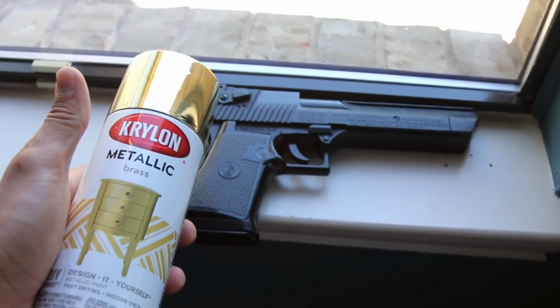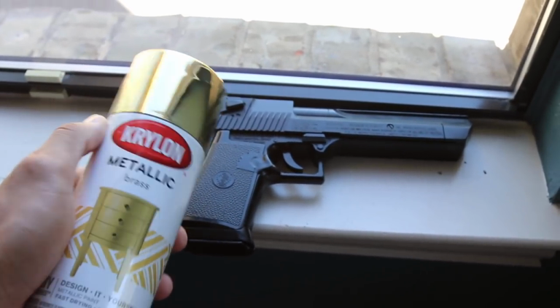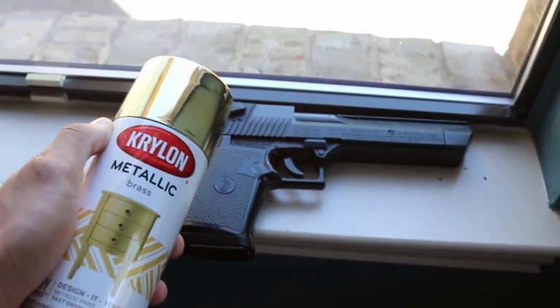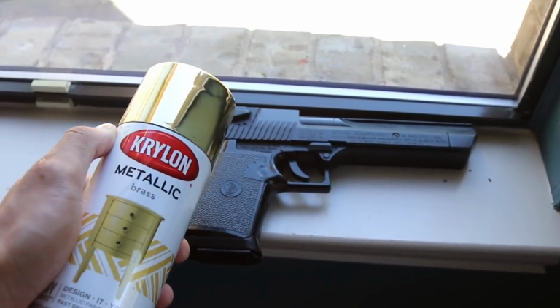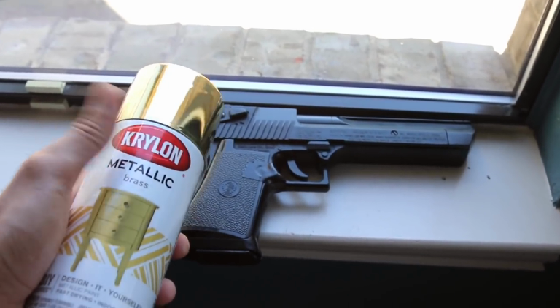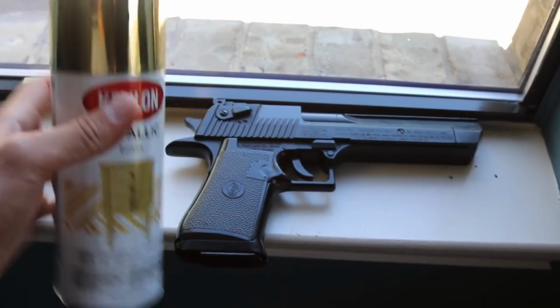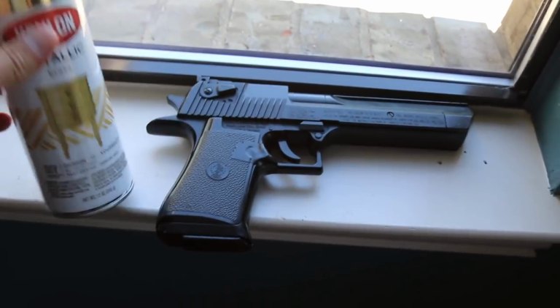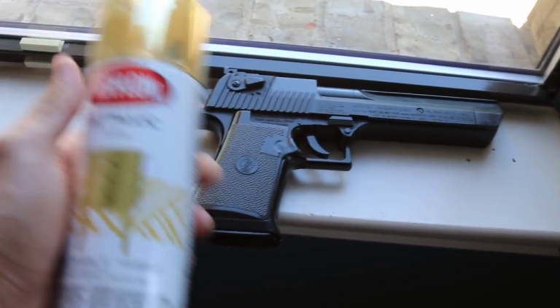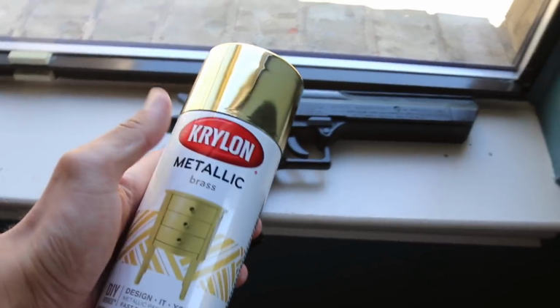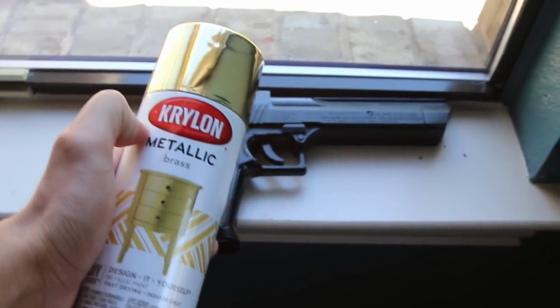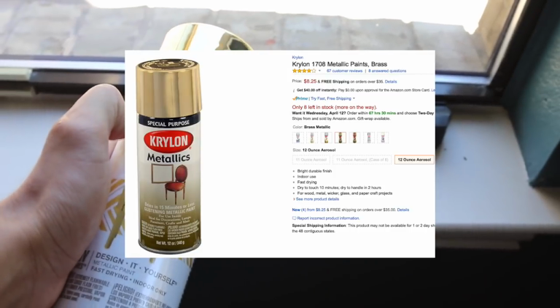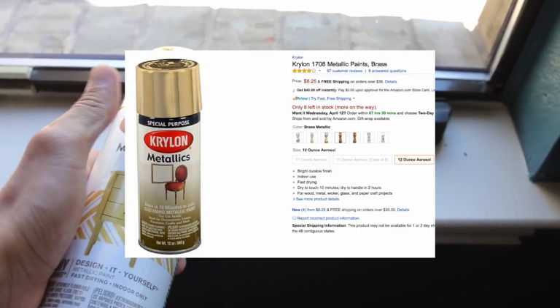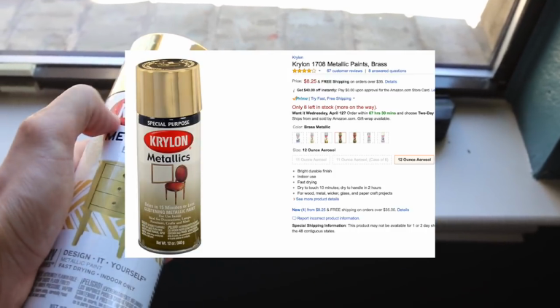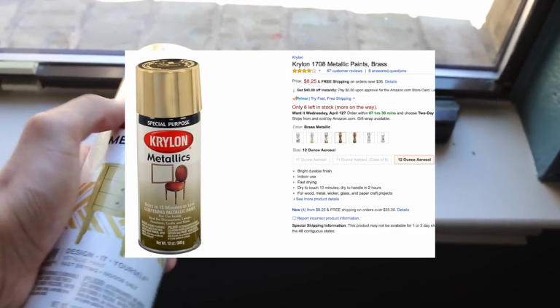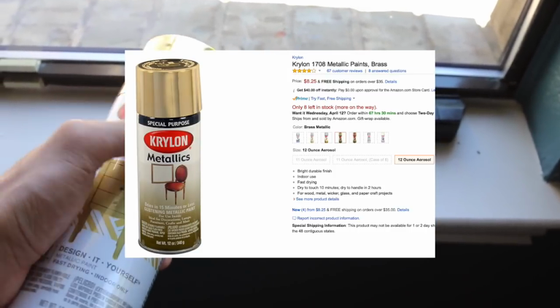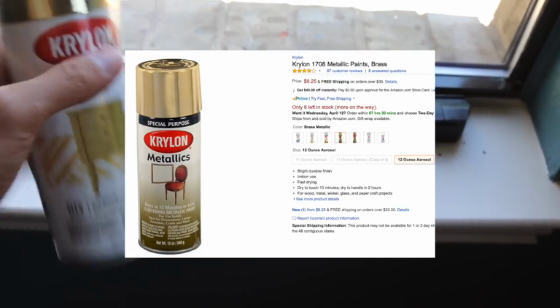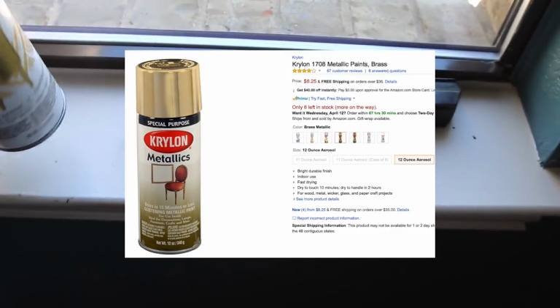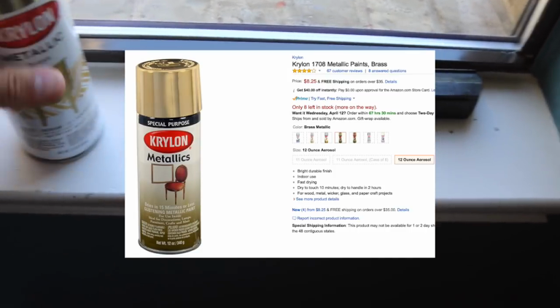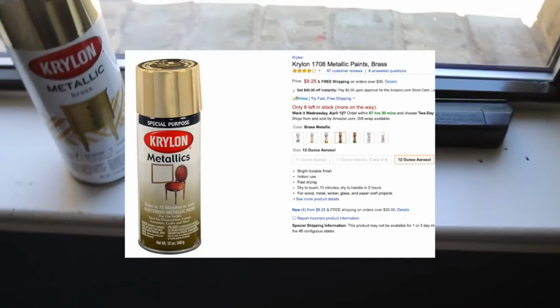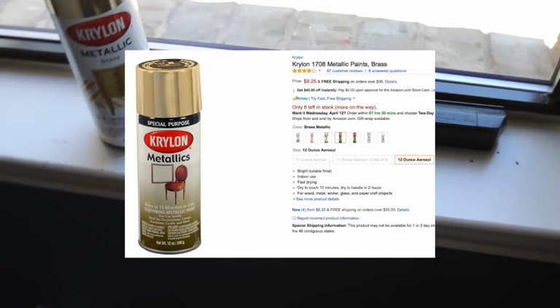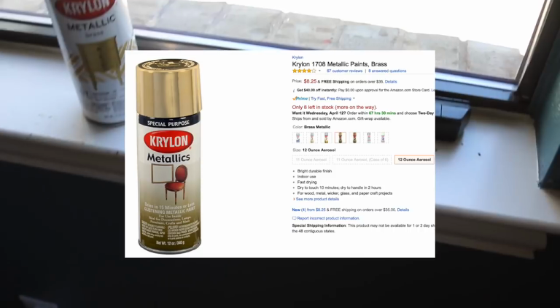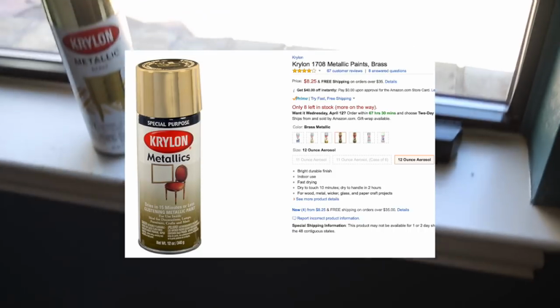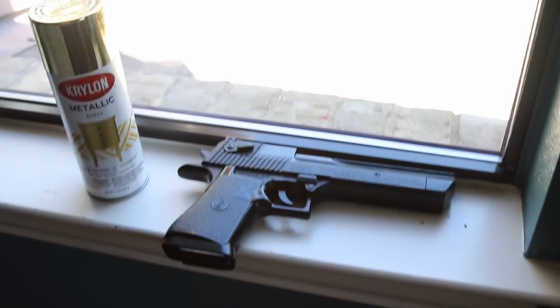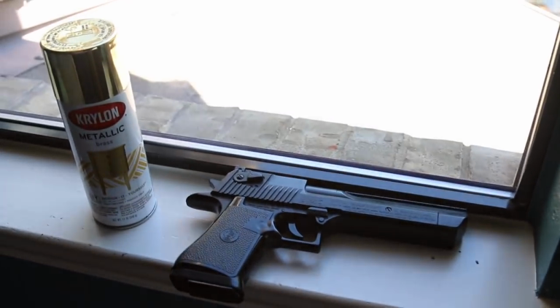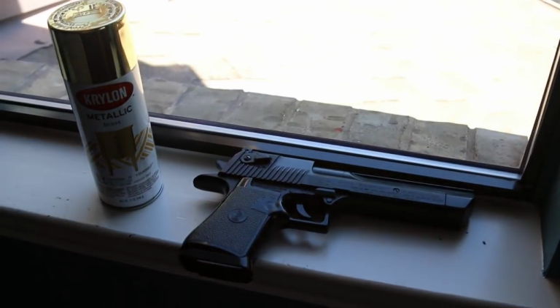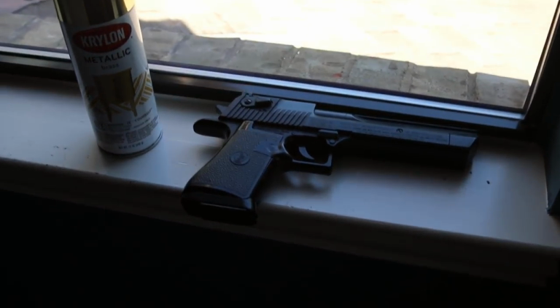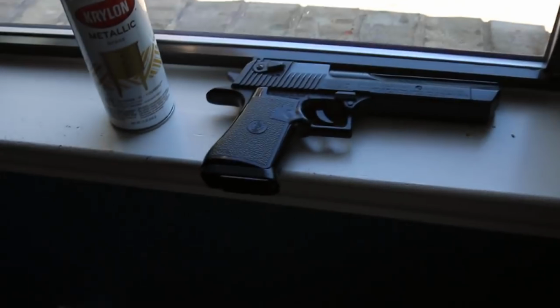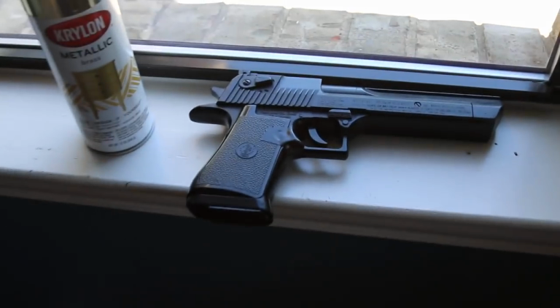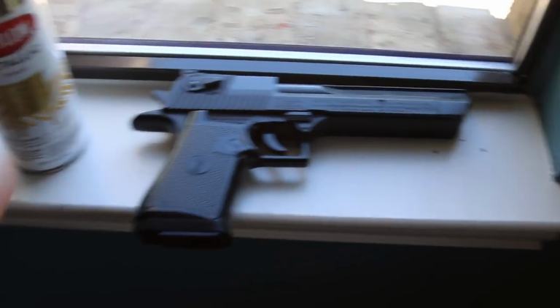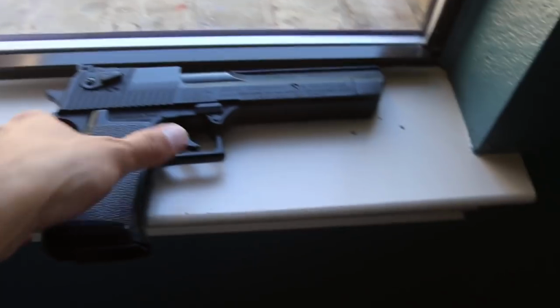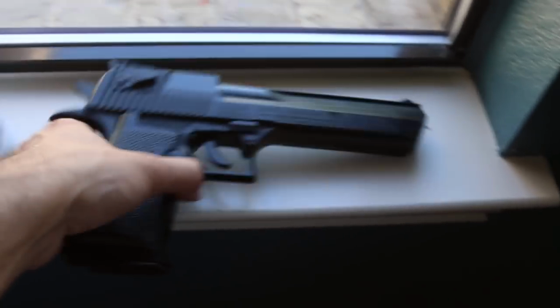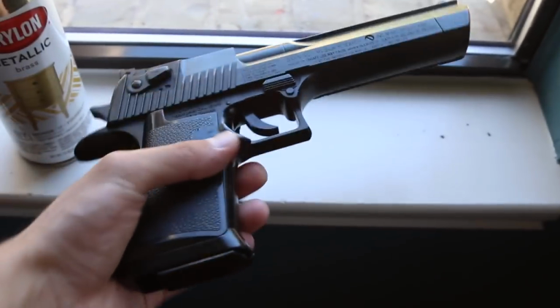But this is just for fun. If I screw it up, I really don't care. This paint you could actually get on Amazon — just some Krylon metallic brass. Check the link in the description; I will link you guys where you can buy that, and they have a ton of other colors as well.